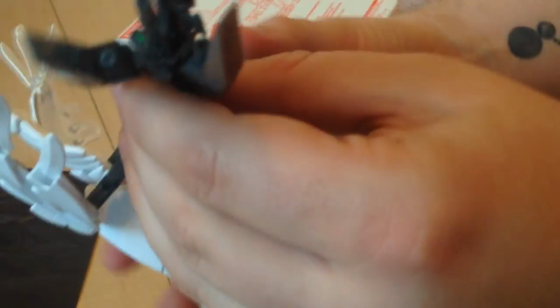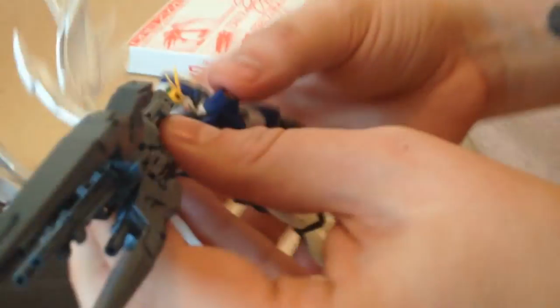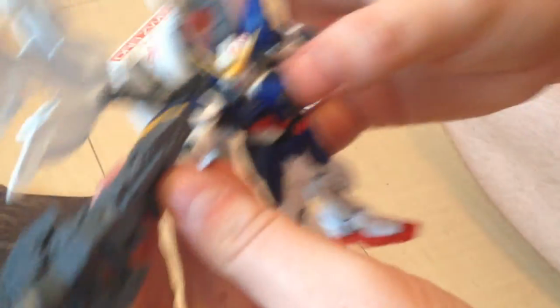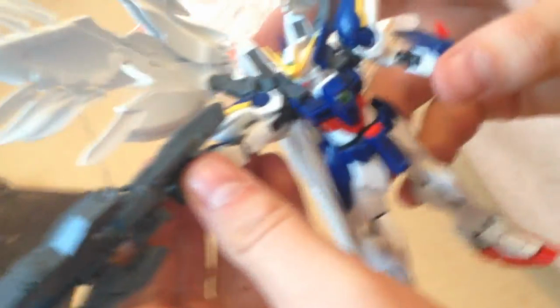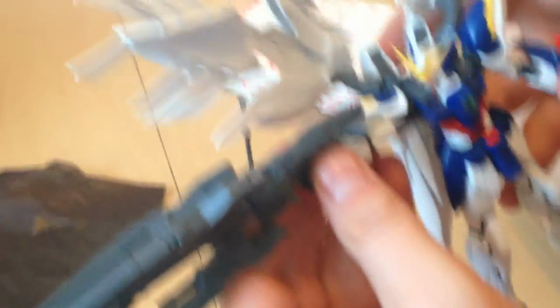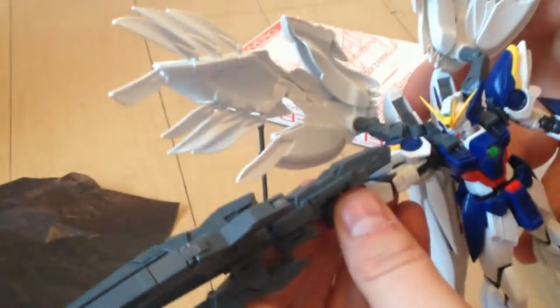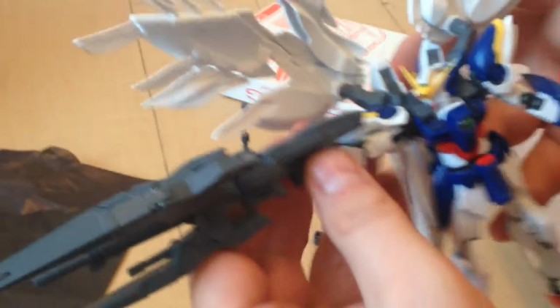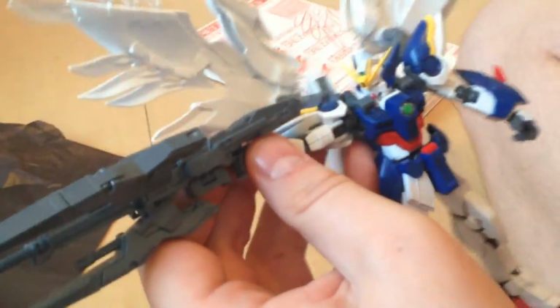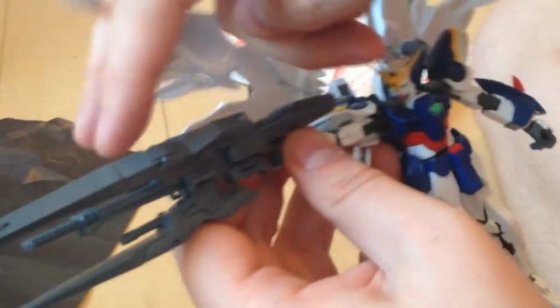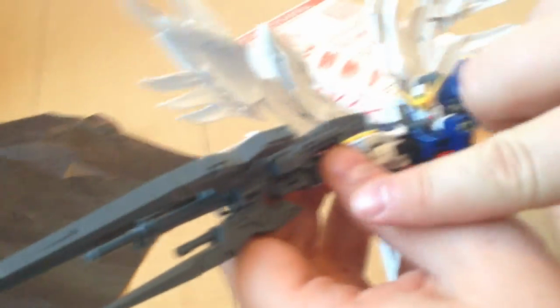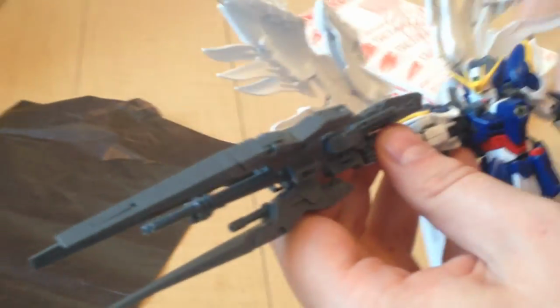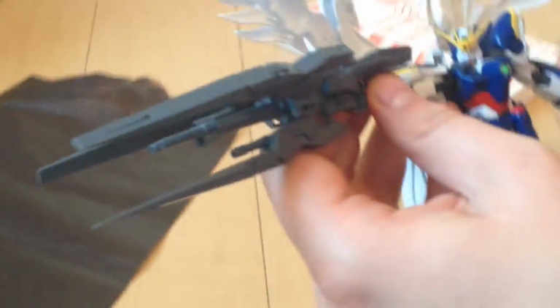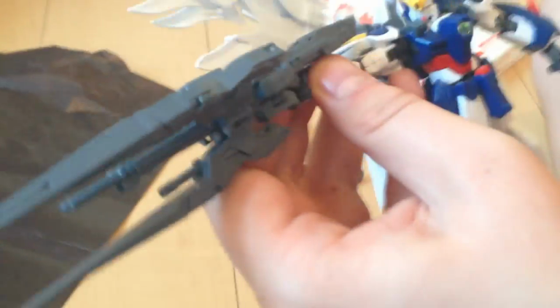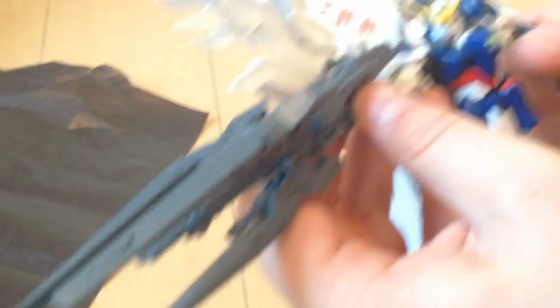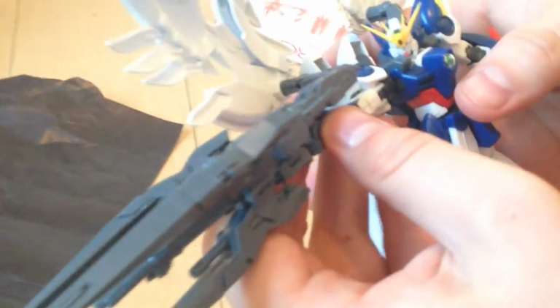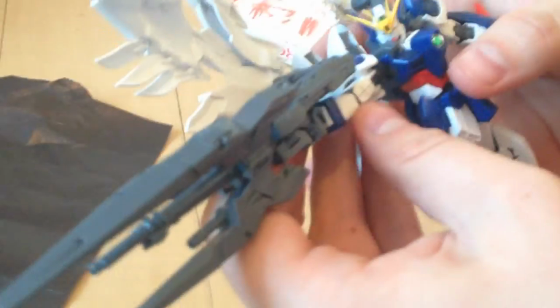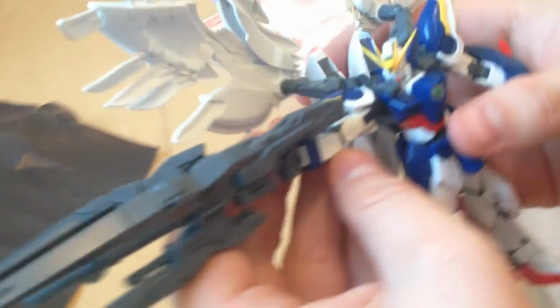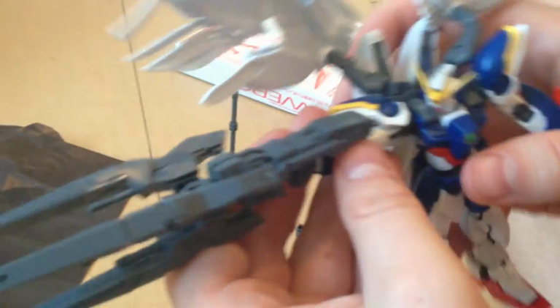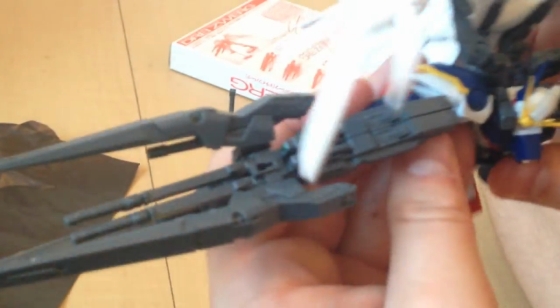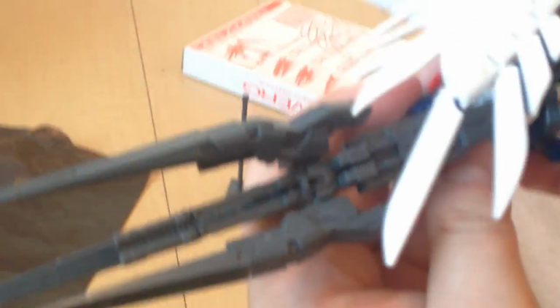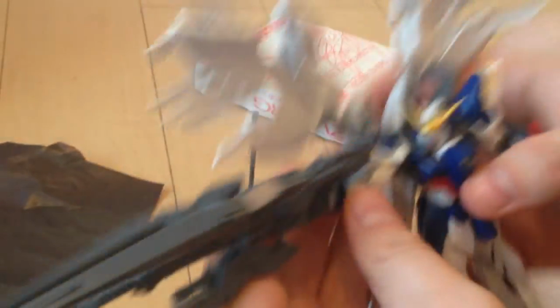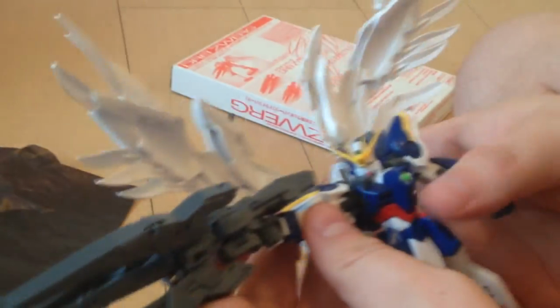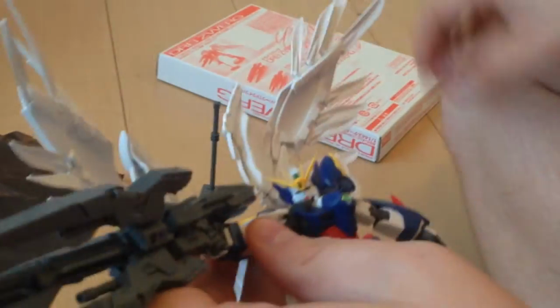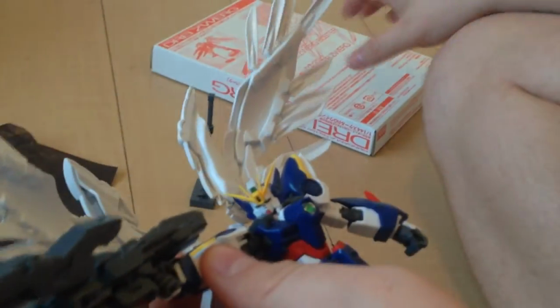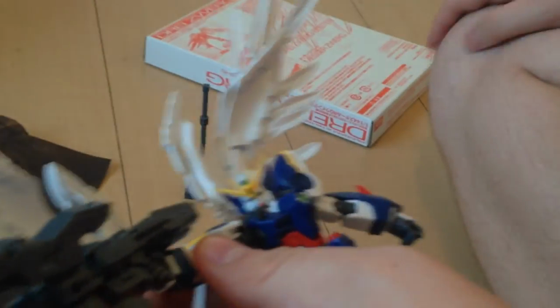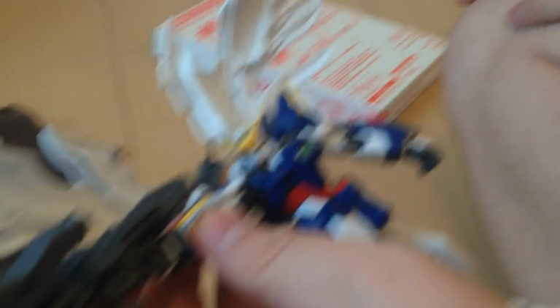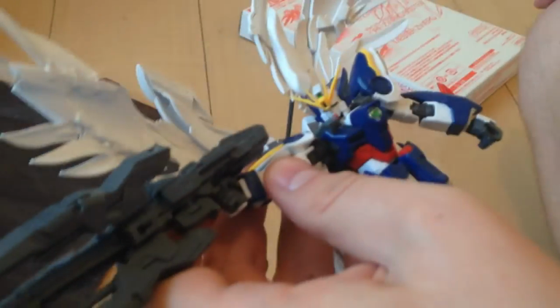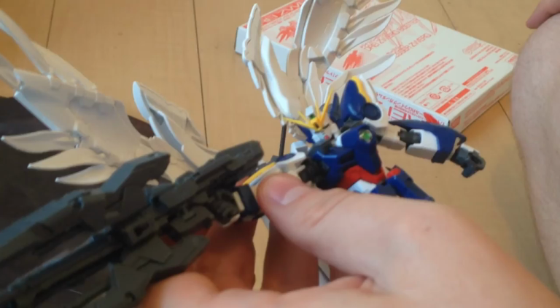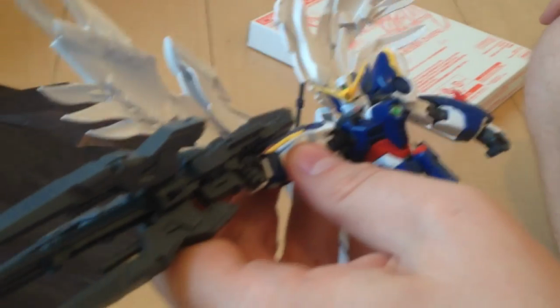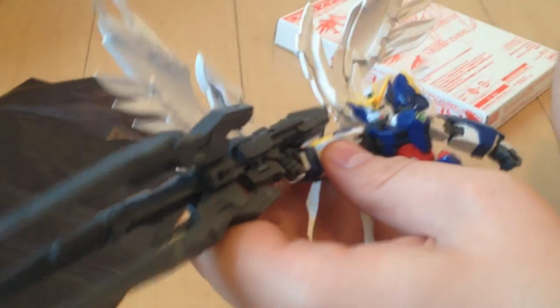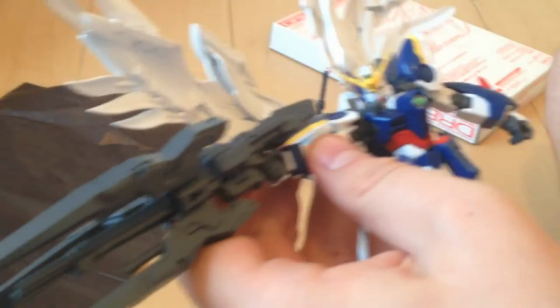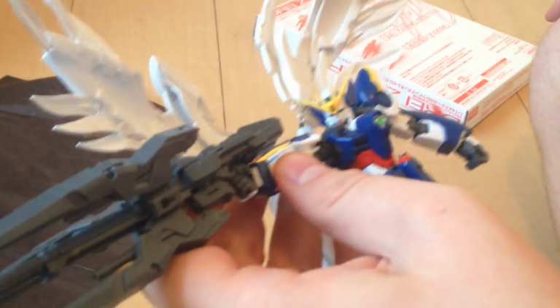So there you go. And this is it reversed with the two on the top instead of the bottom, so you can do it in whatever configuration you want. And there is our RG 1/144 Drys Work.